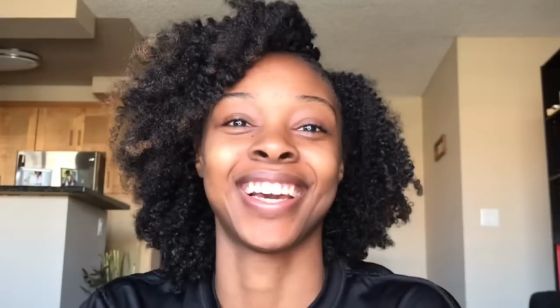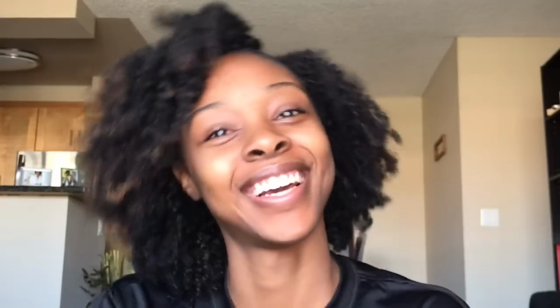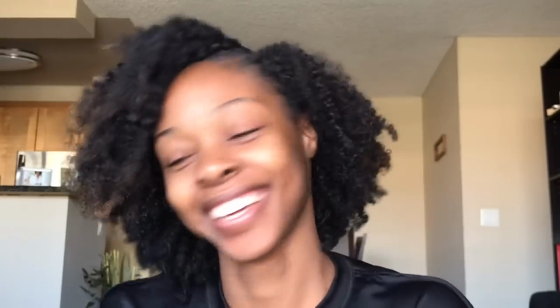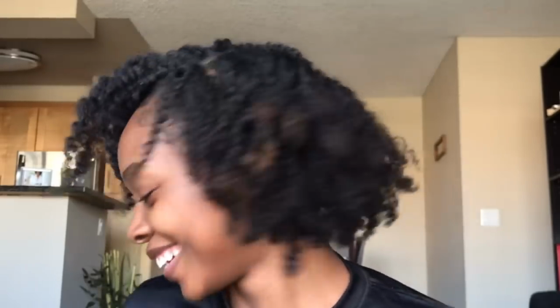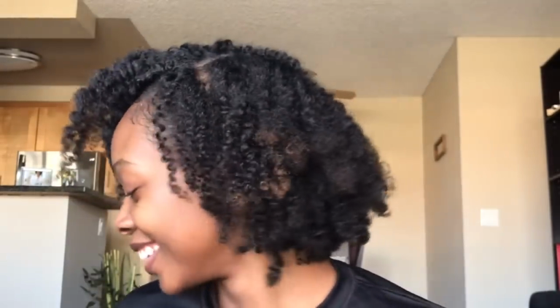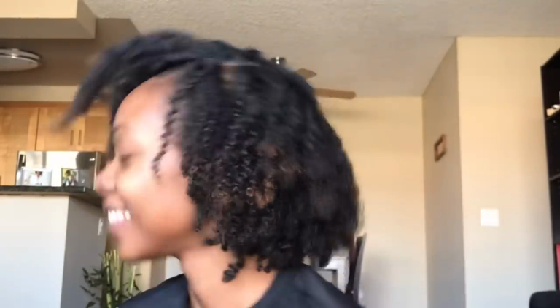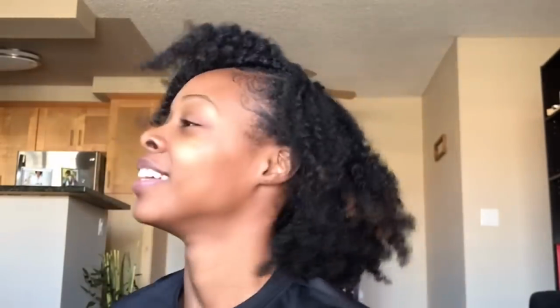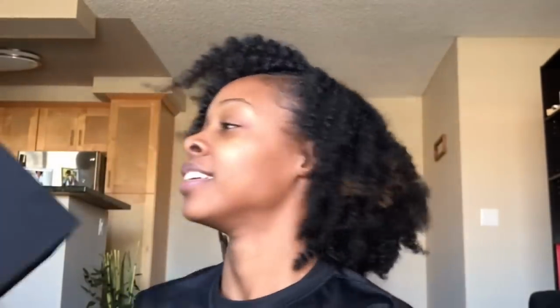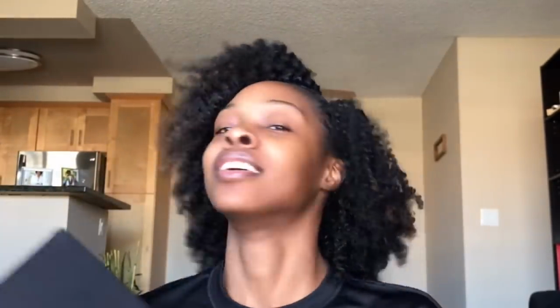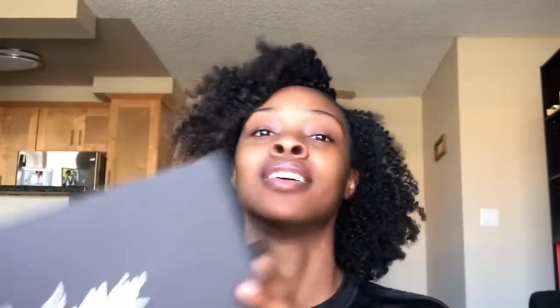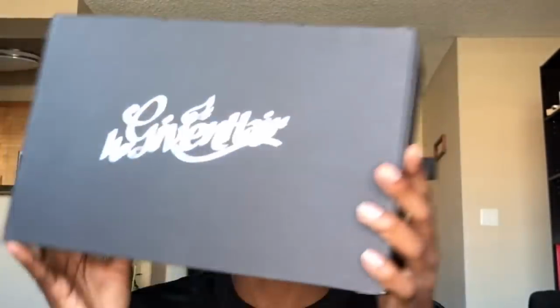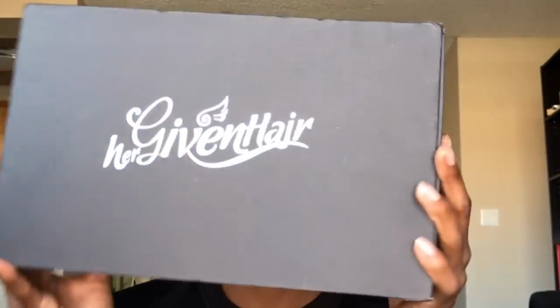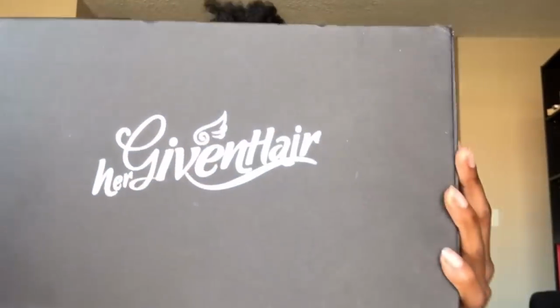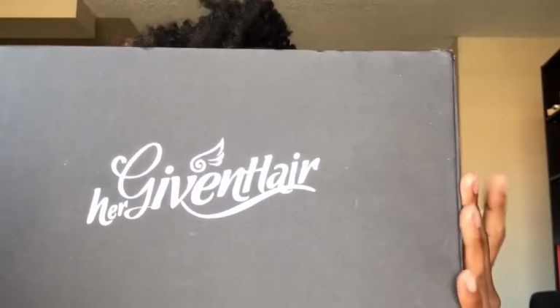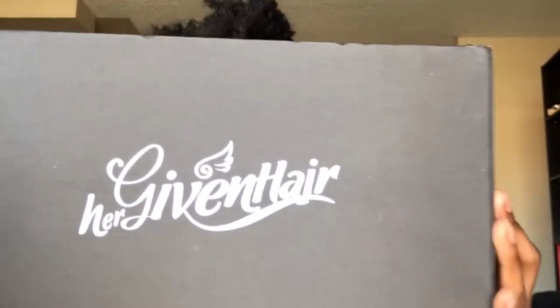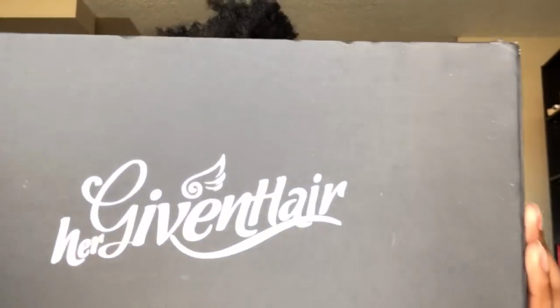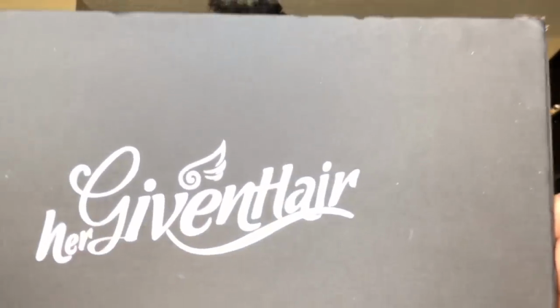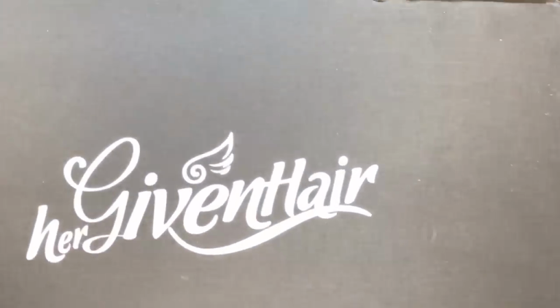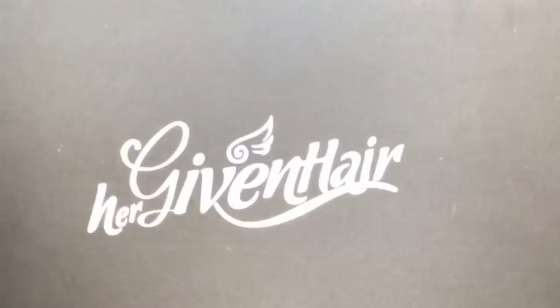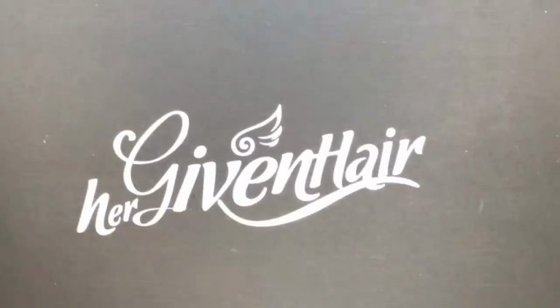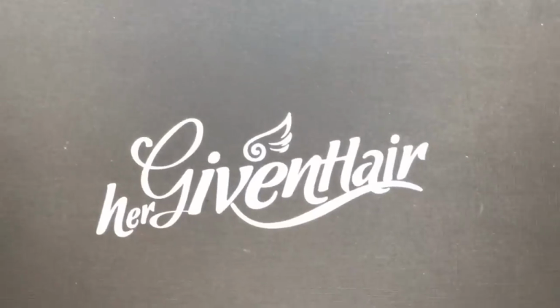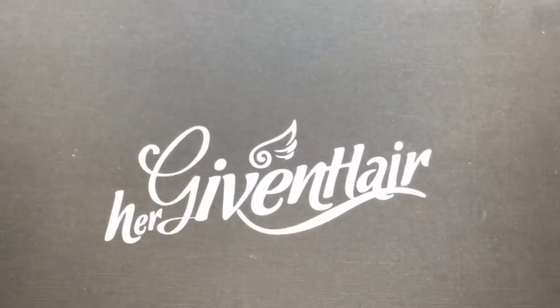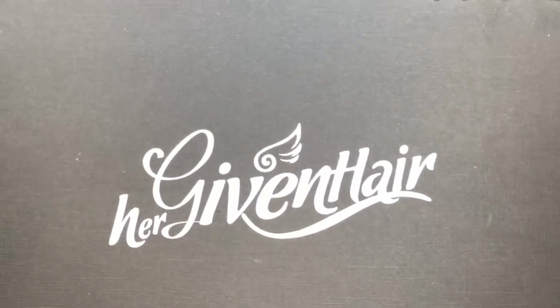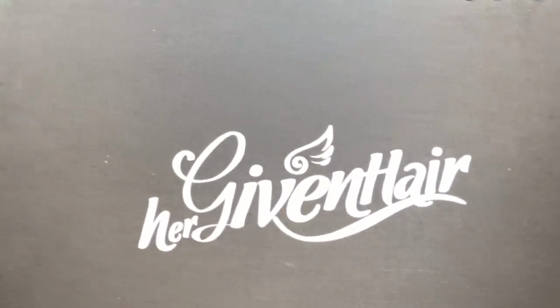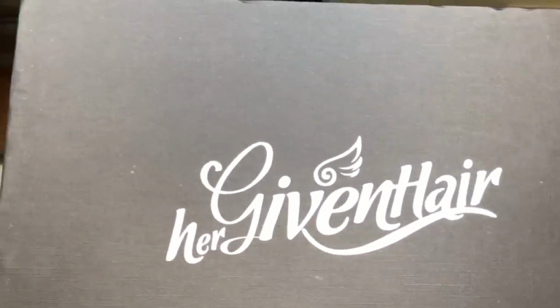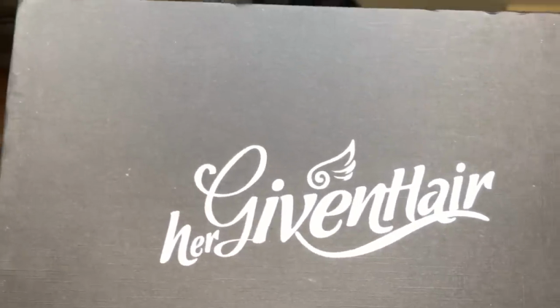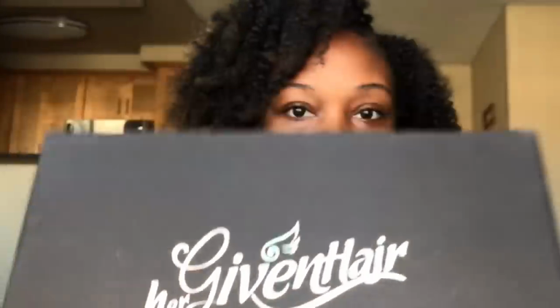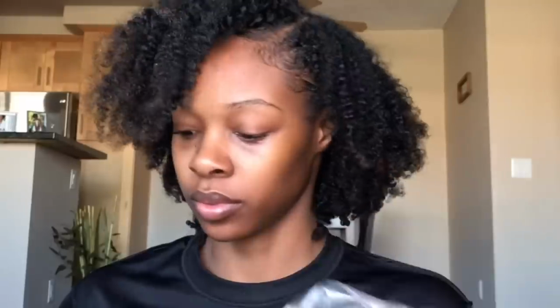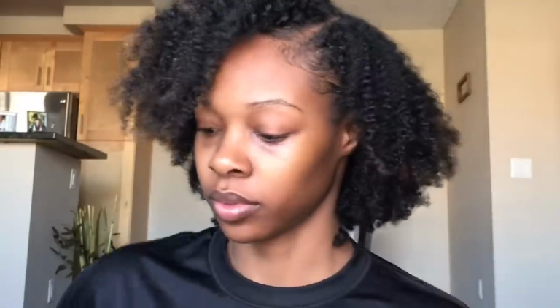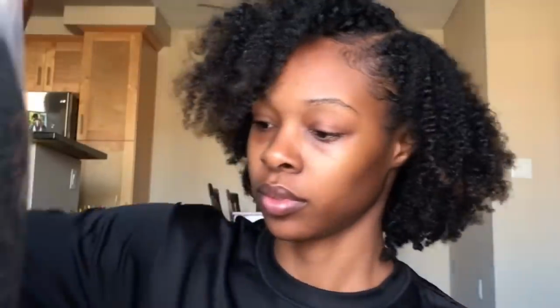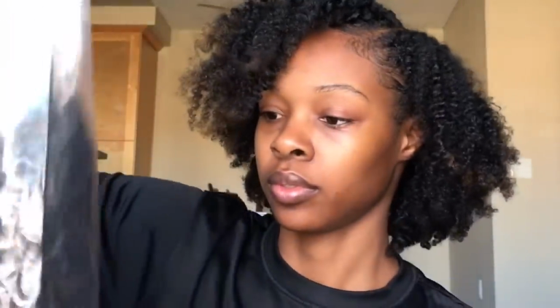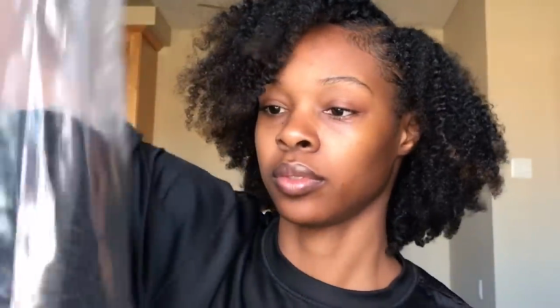So I'm back with my real hair. Many of y'all already know what it looks like. The wig I got is from Her Given Hair. I've used their hair many times for other styles, but never a wig.